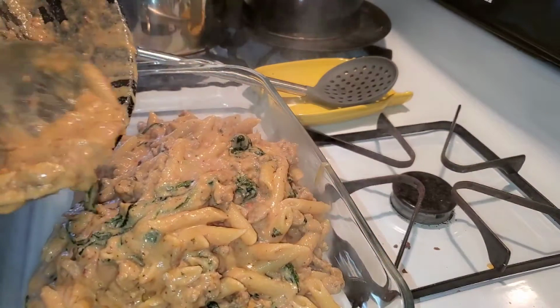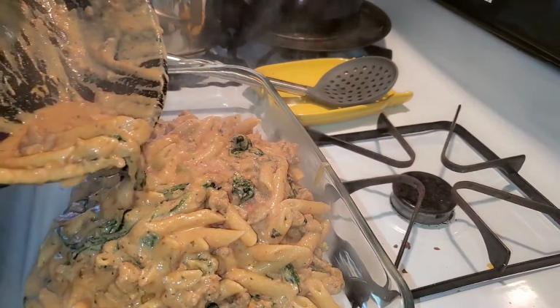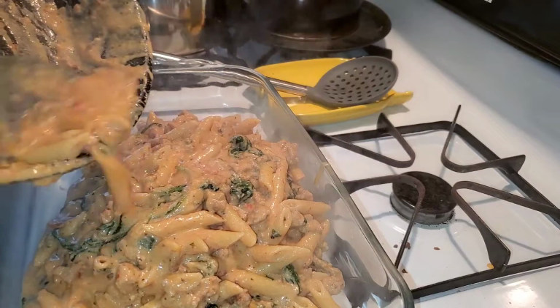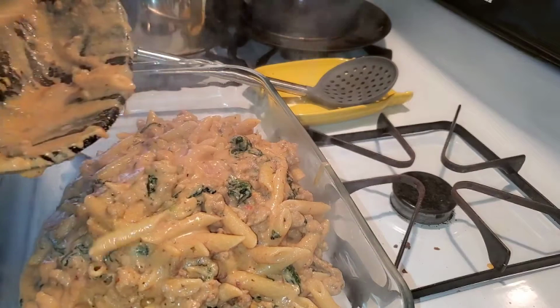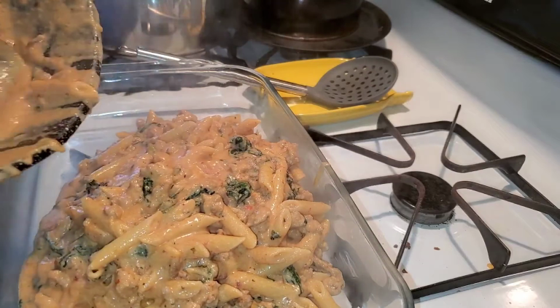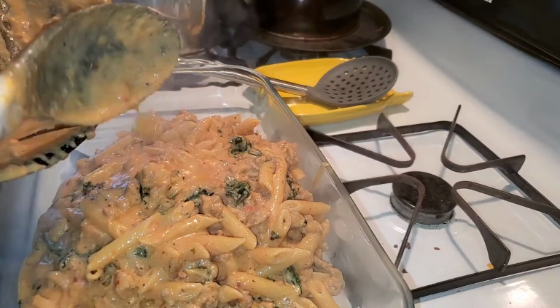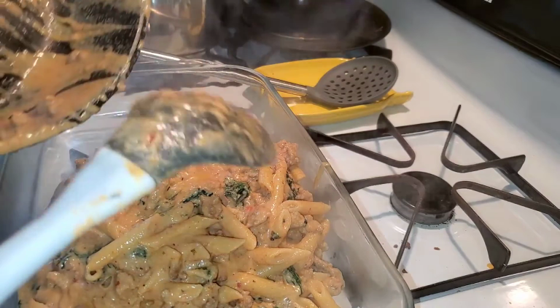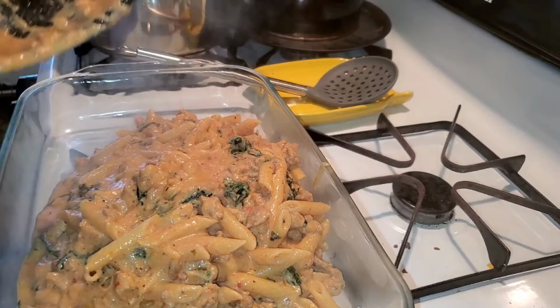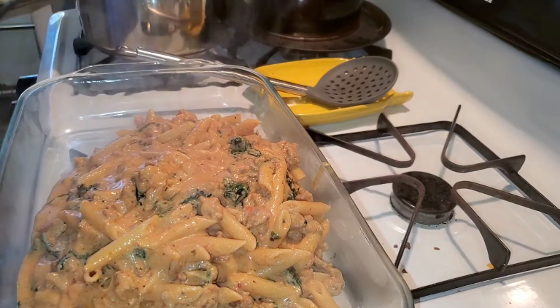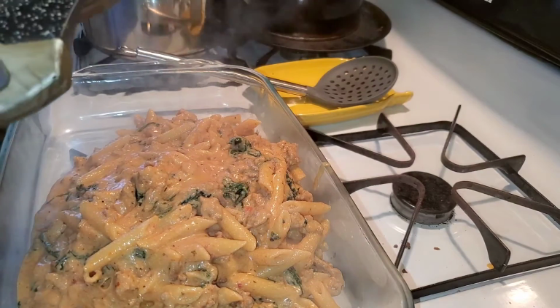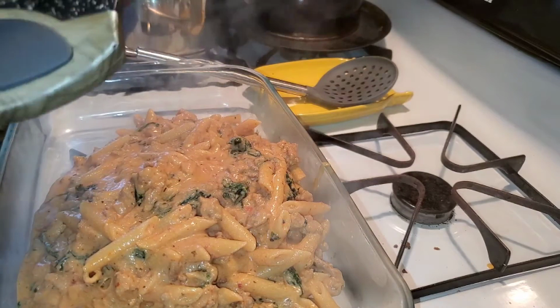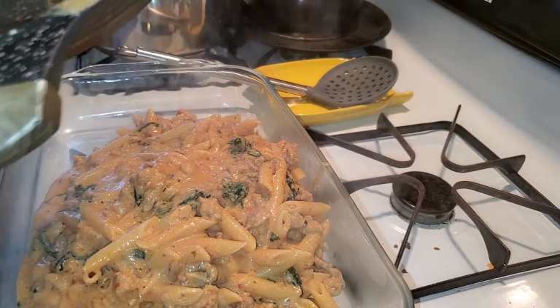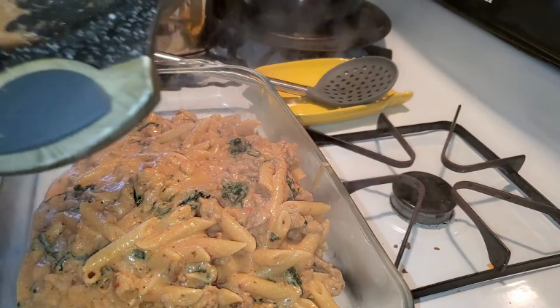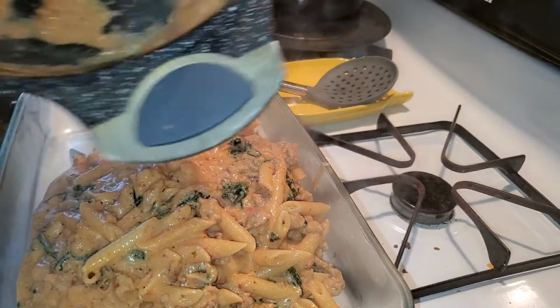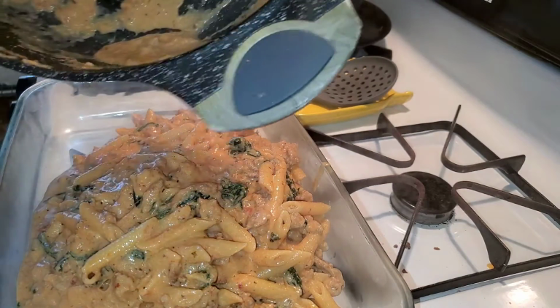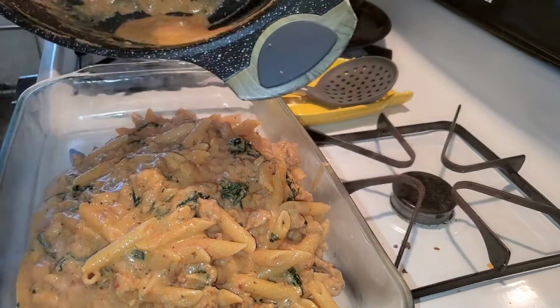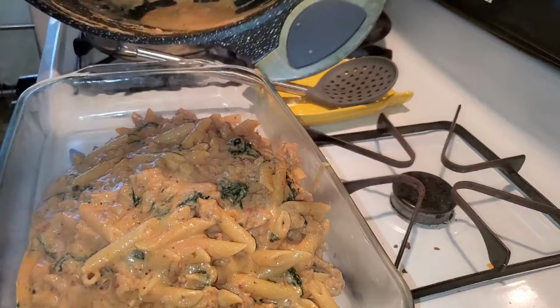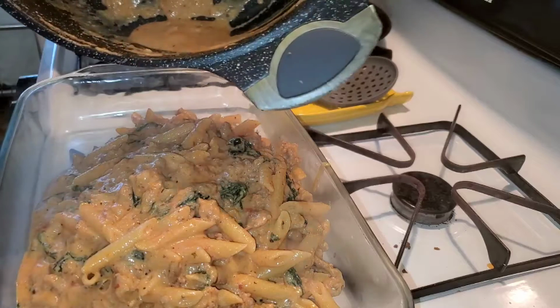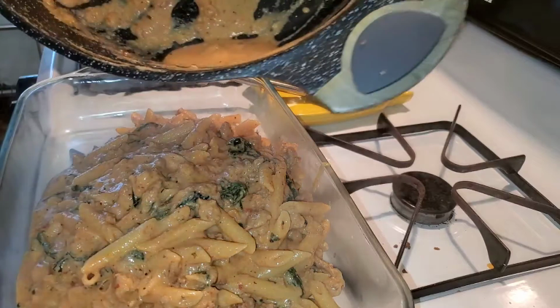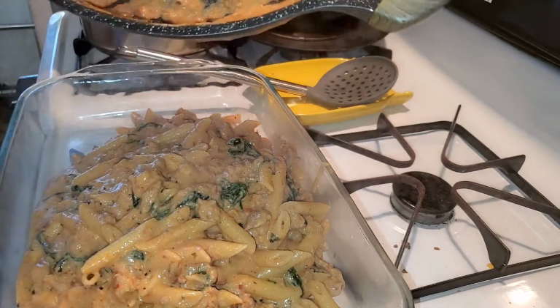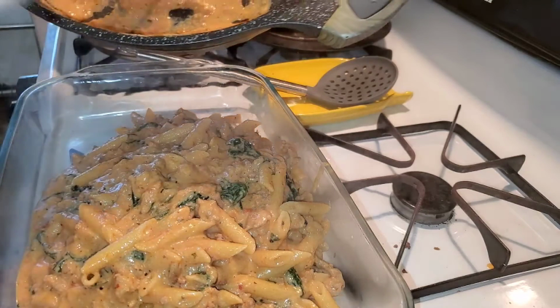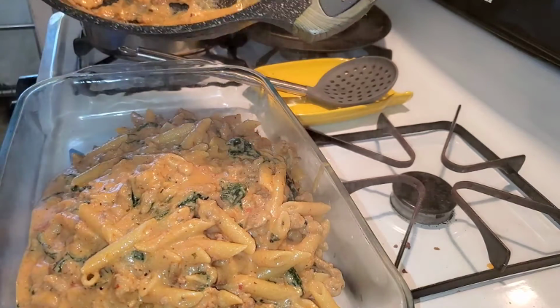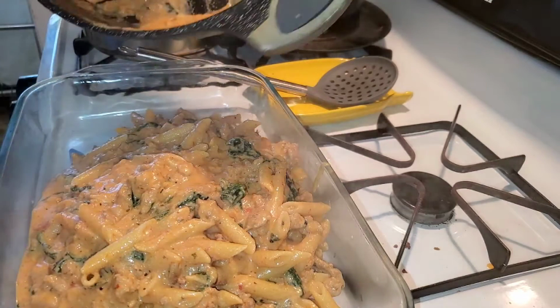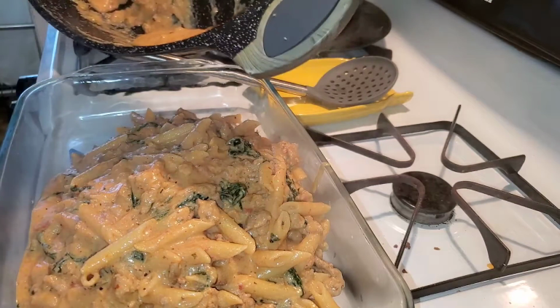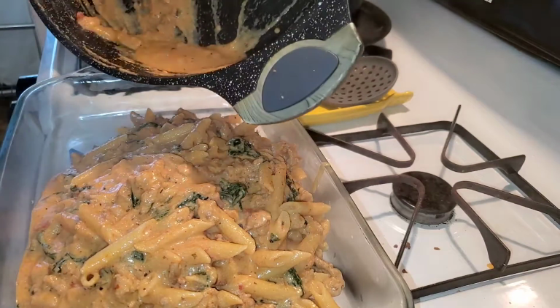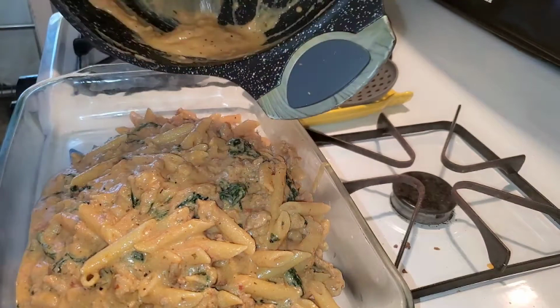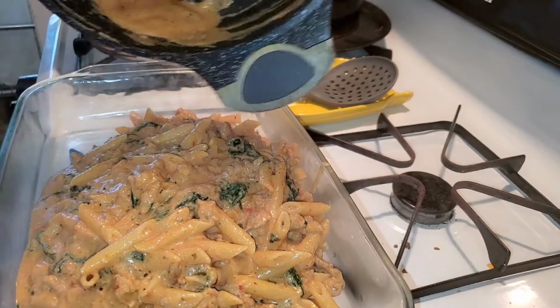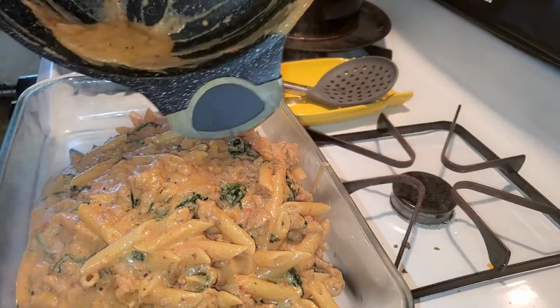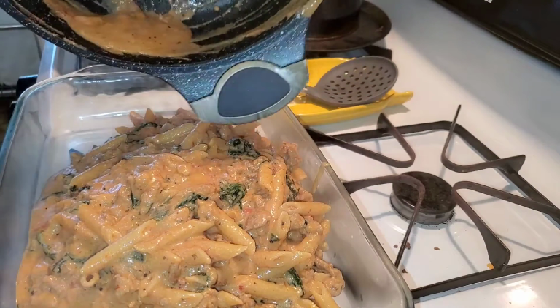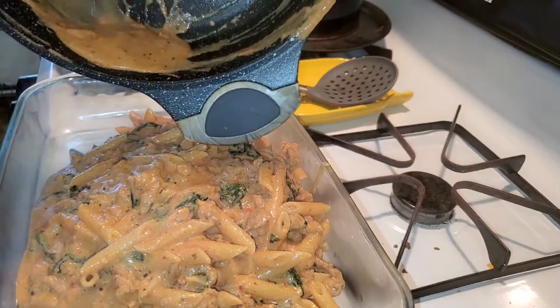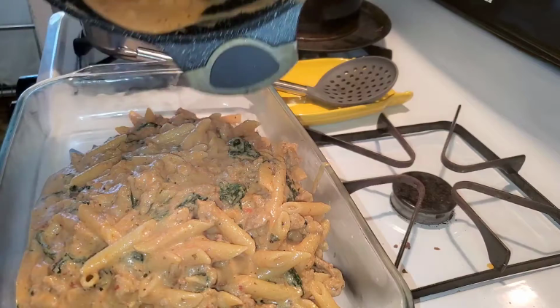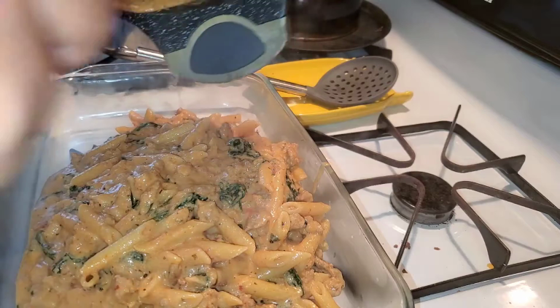Next time I think I would try some sun-dried tomatoes, maybe even shrimp — oh, that sounds good!